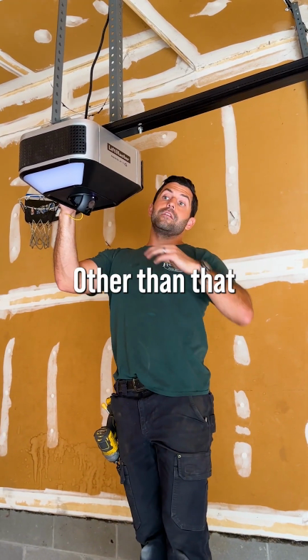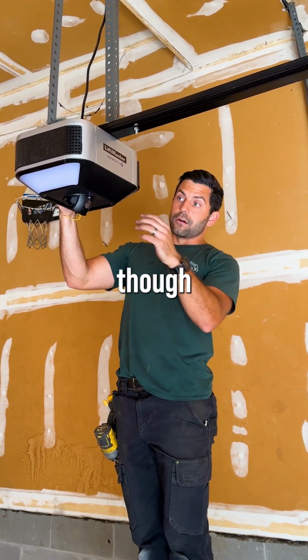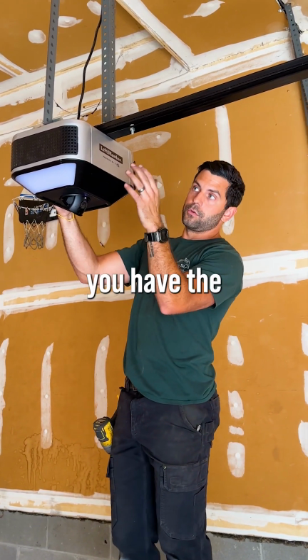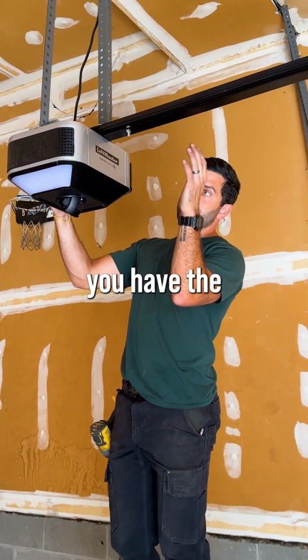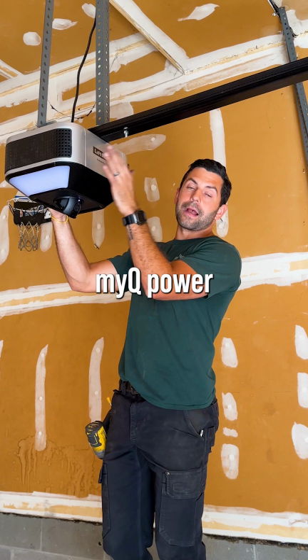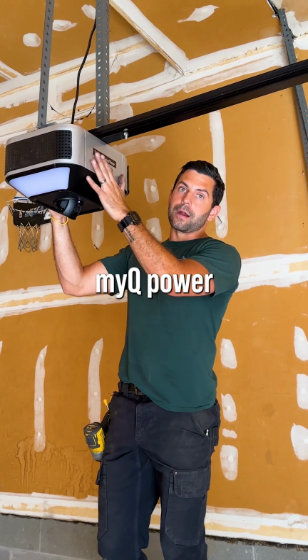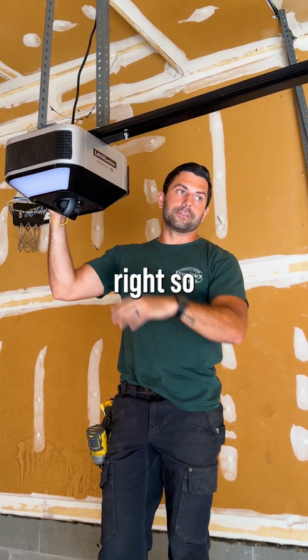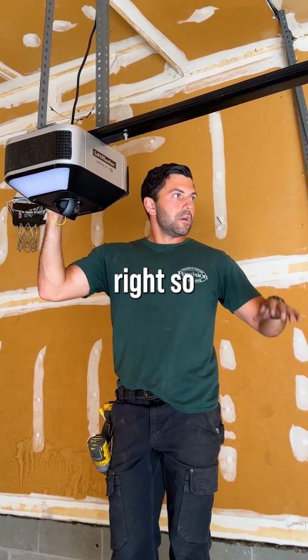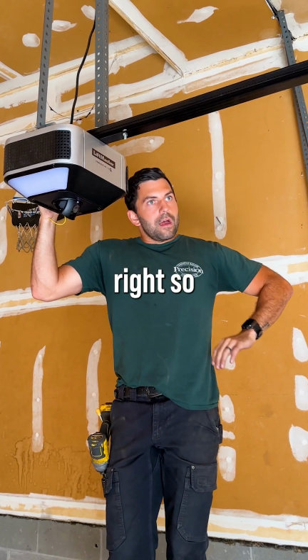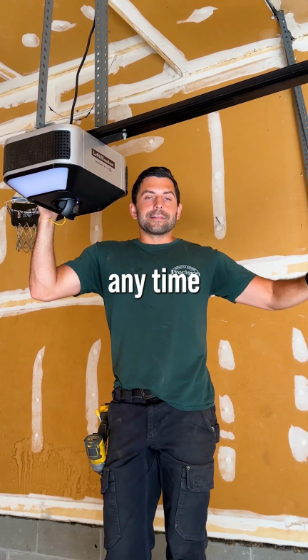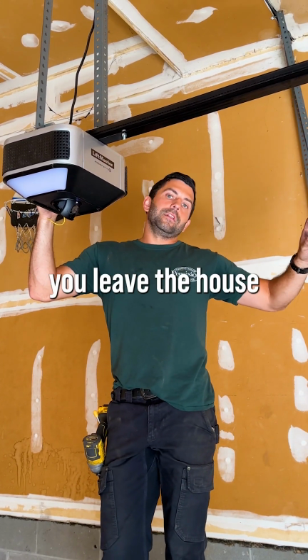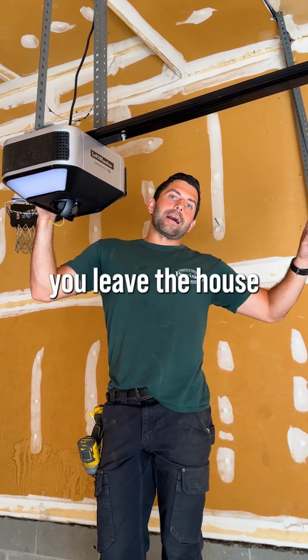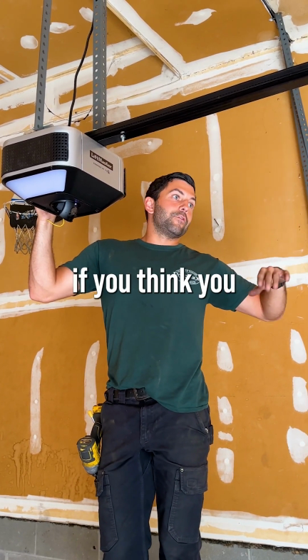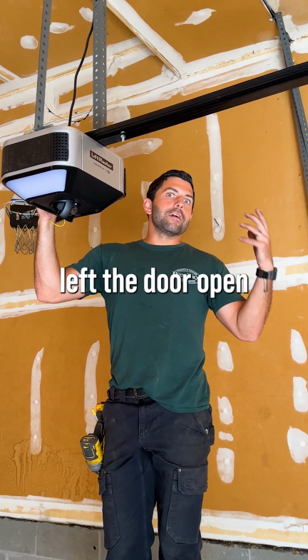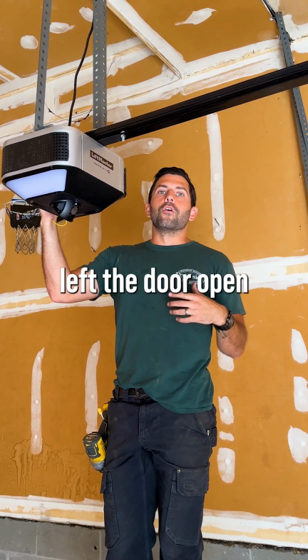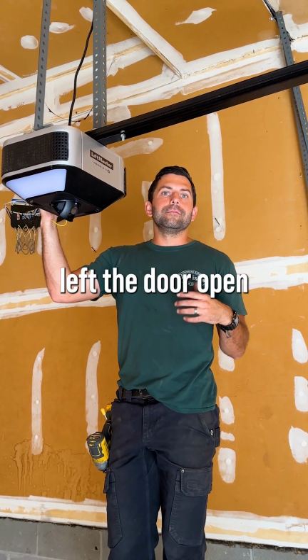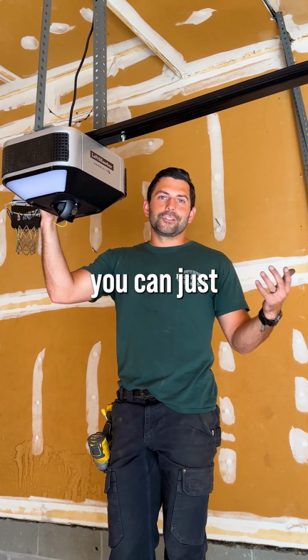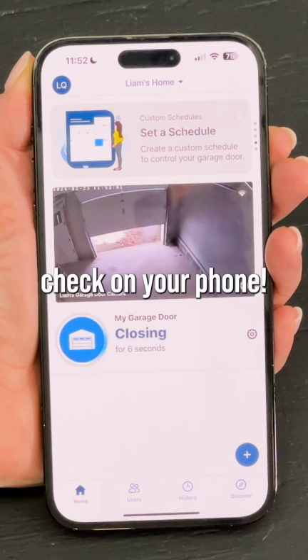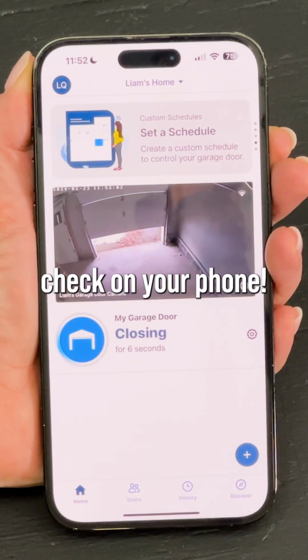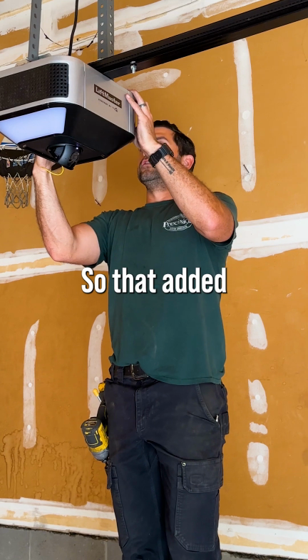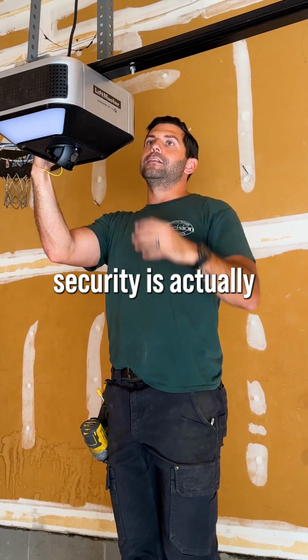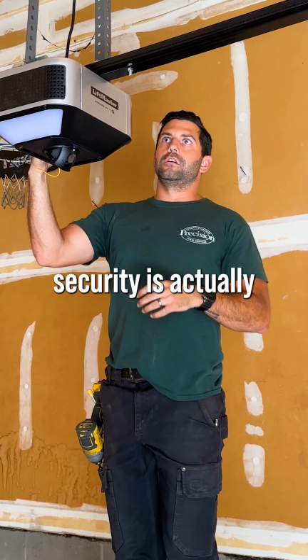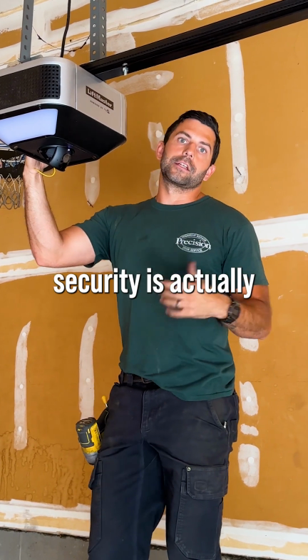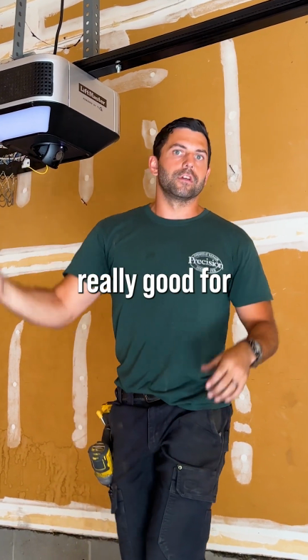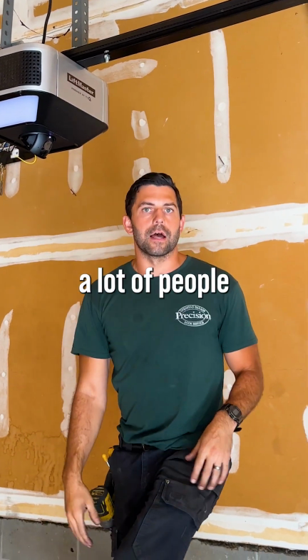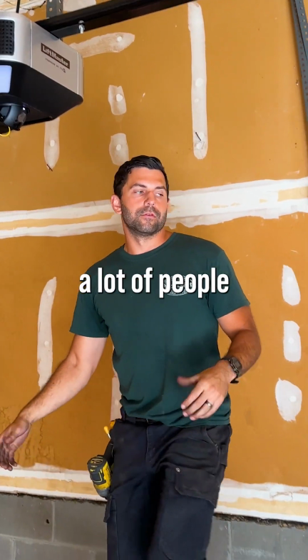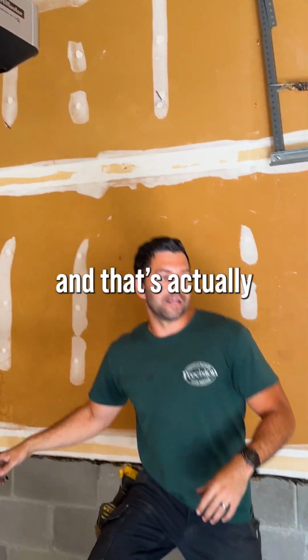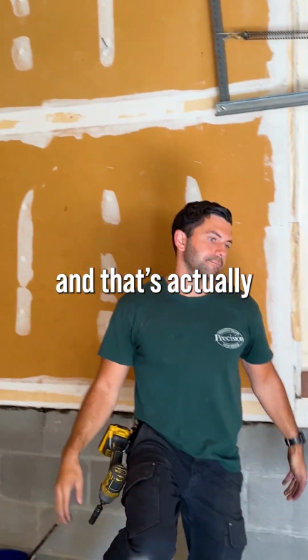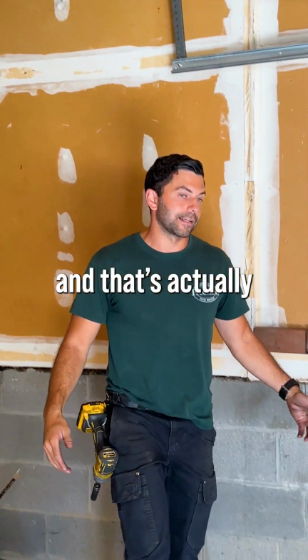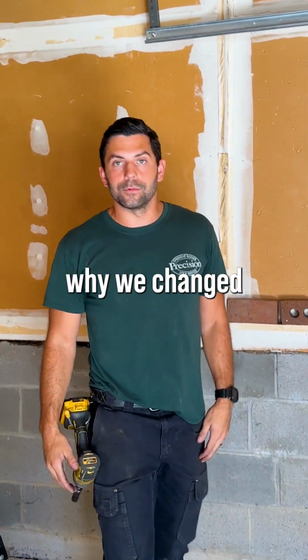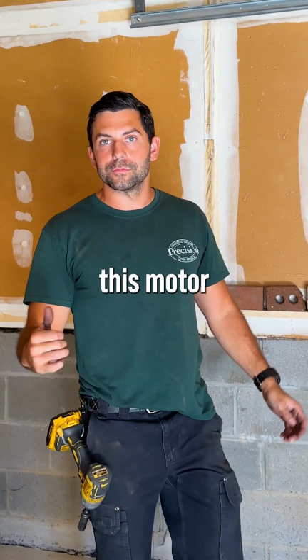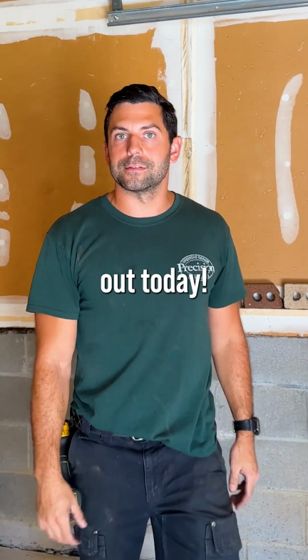Other than that, though, you have the MyQ power. So anytime you leave the house, if you think you left the door open, you can just check on your phone. That added security is actually really good for a lot of people, and that's actually why we changed this motor out today.